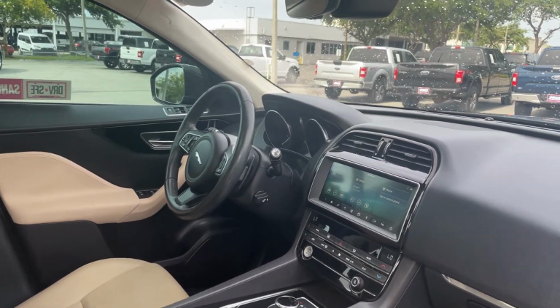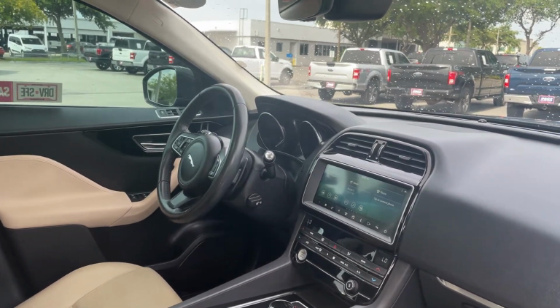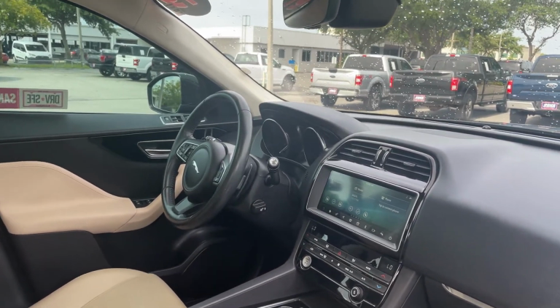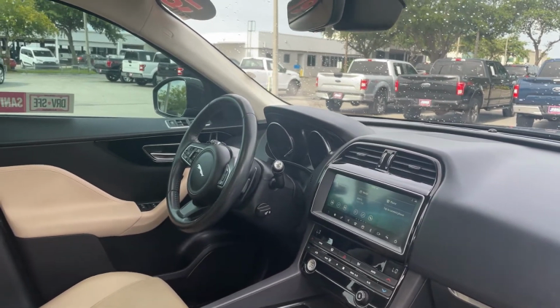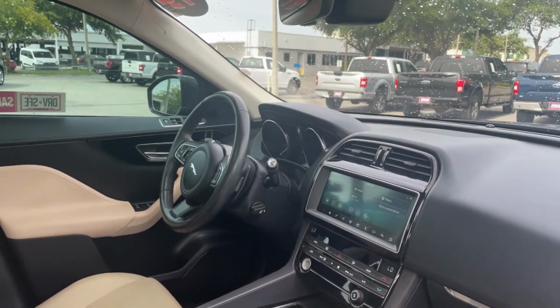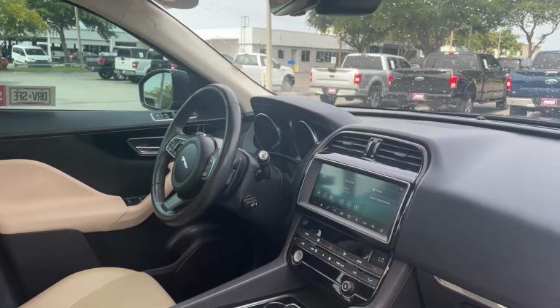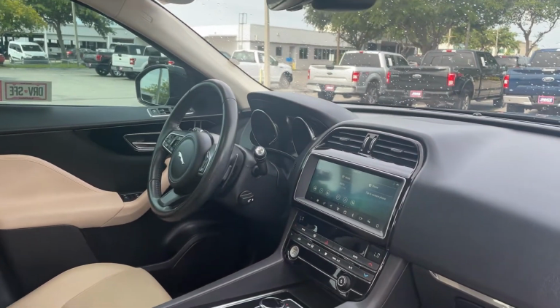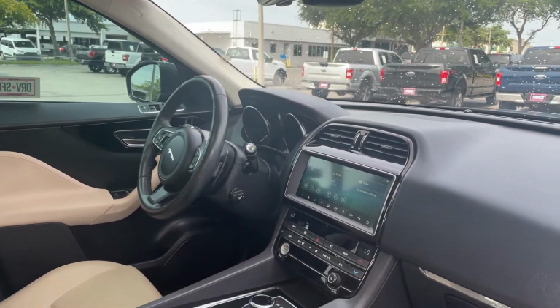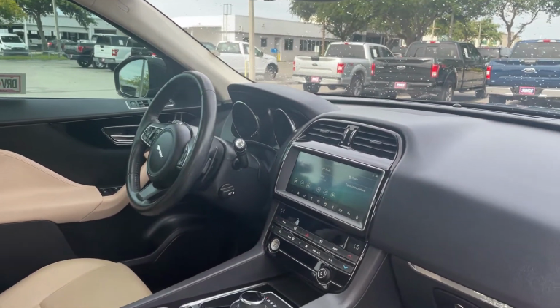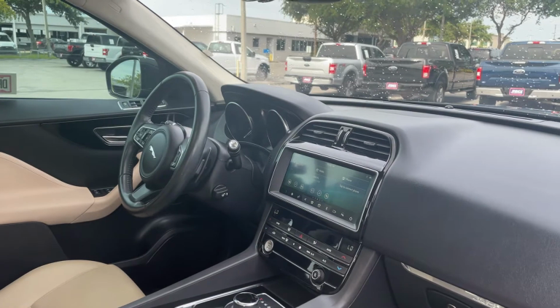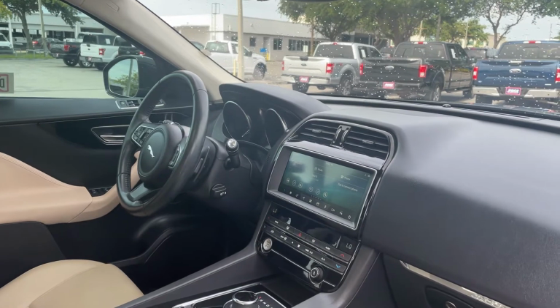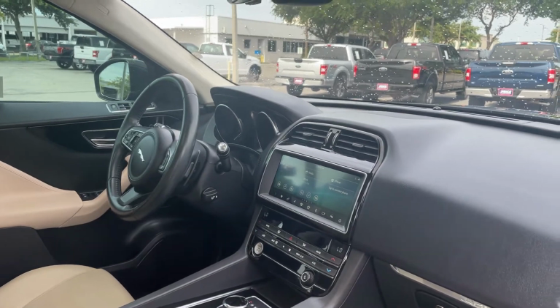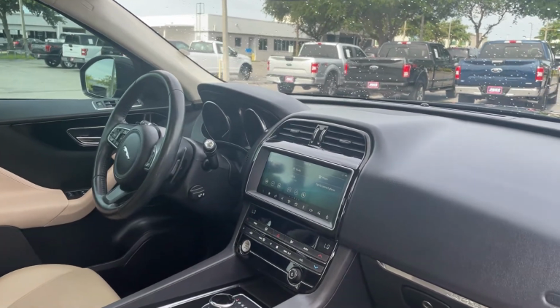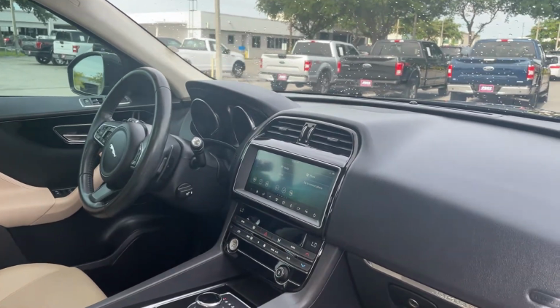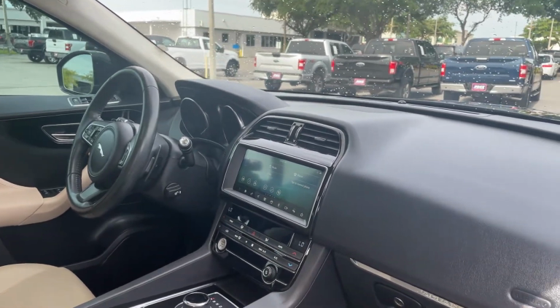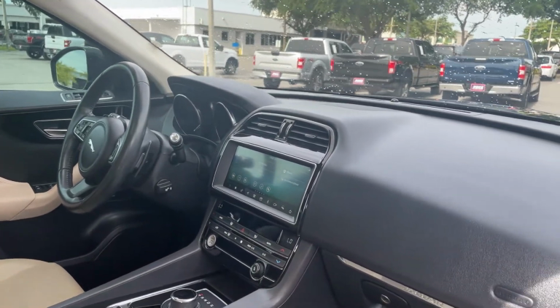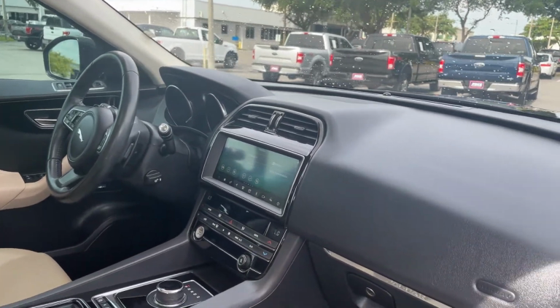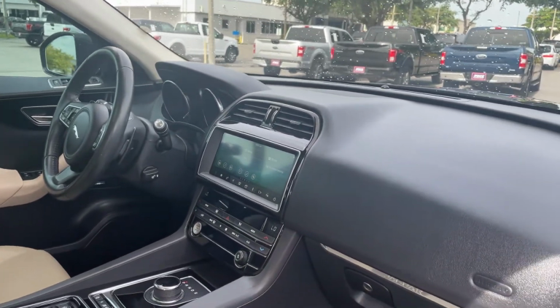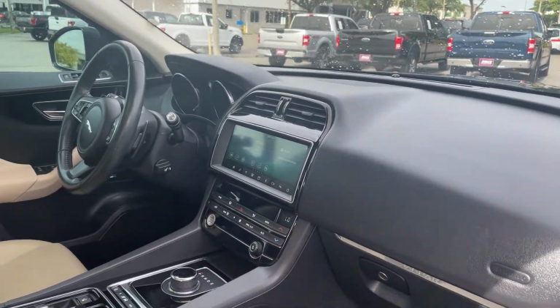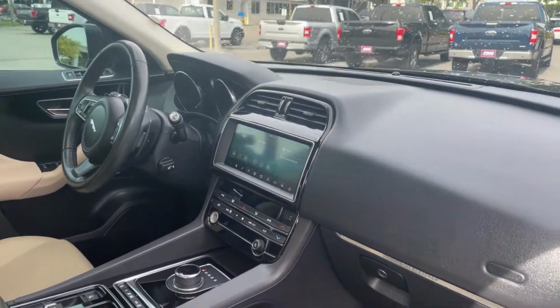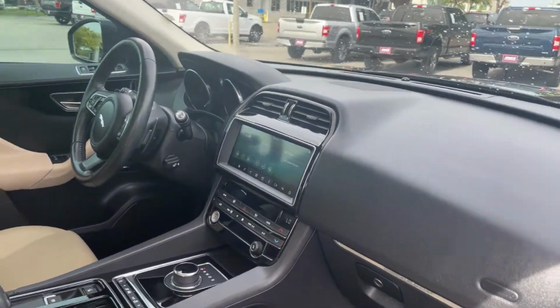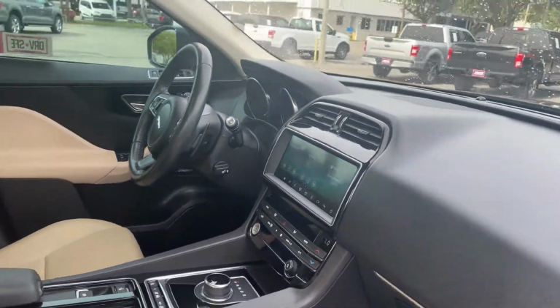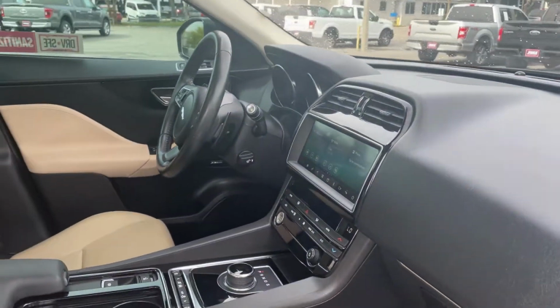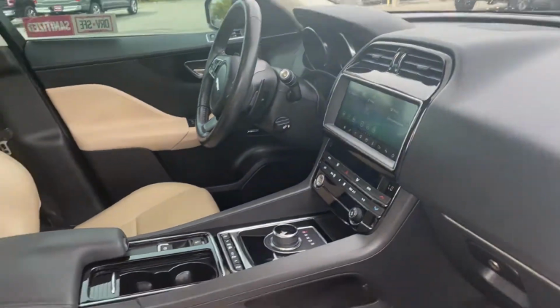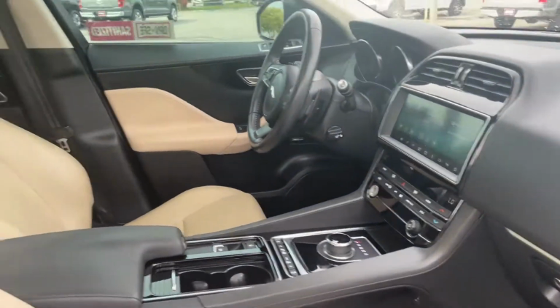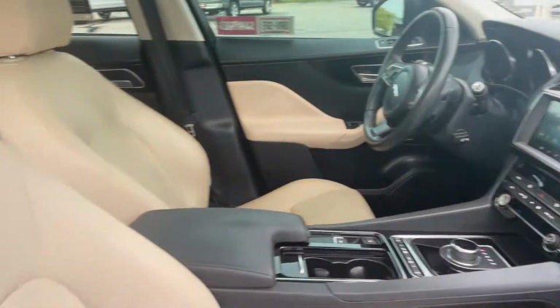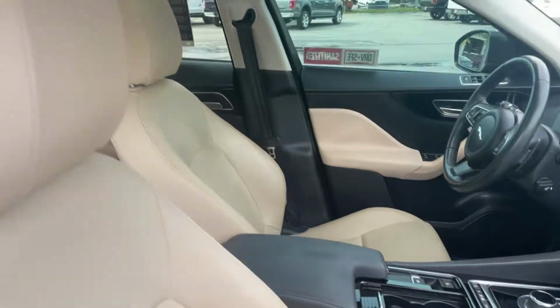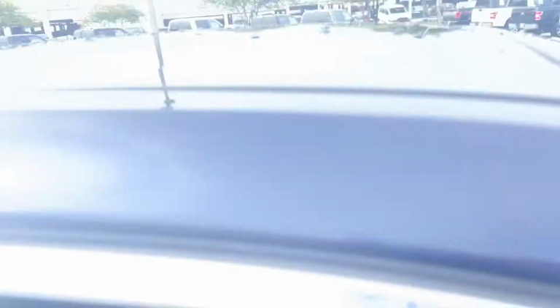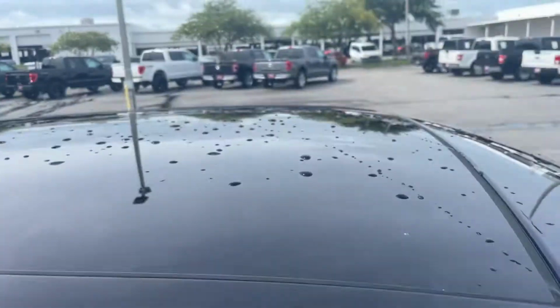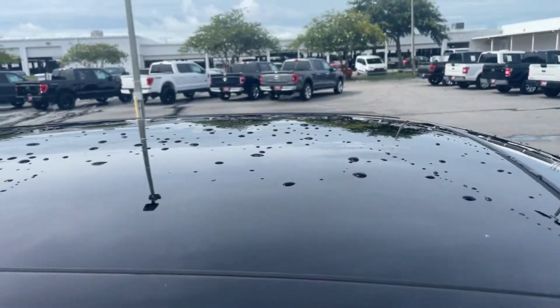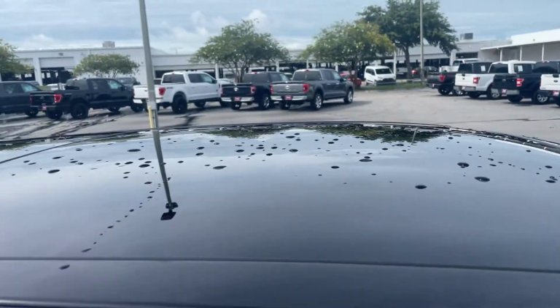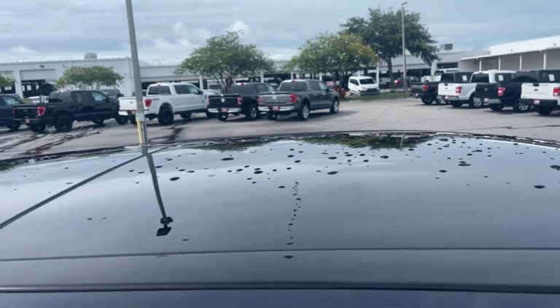Leather wrapped steering wheel, paddle shifters, Bluetooth for your cell phone, electronic climate control, traction control, push button to start, and a power moonroof.